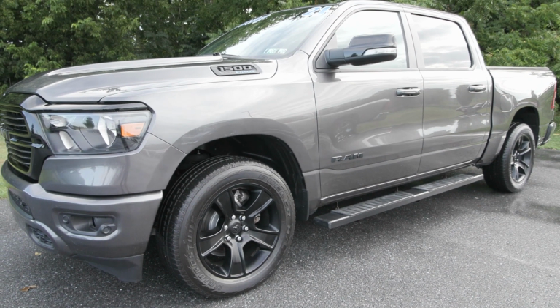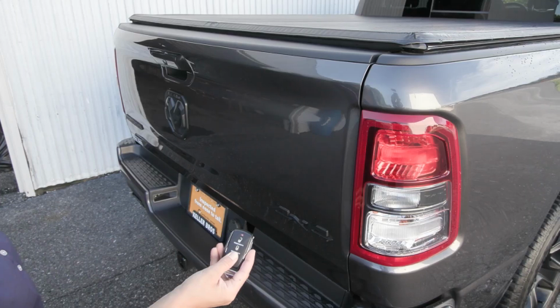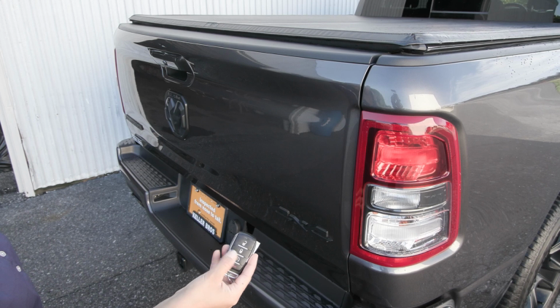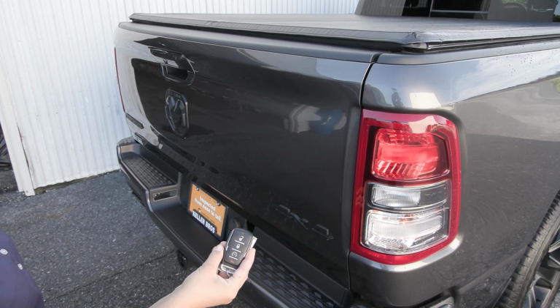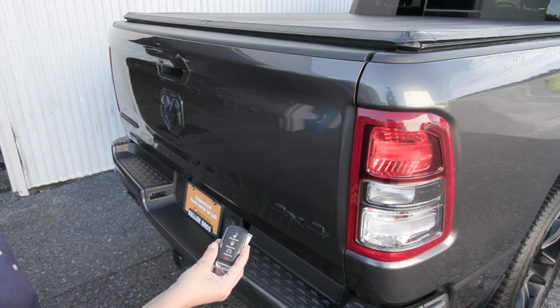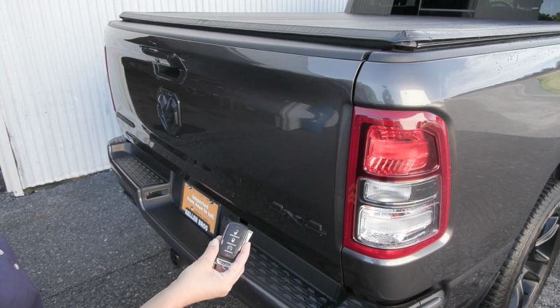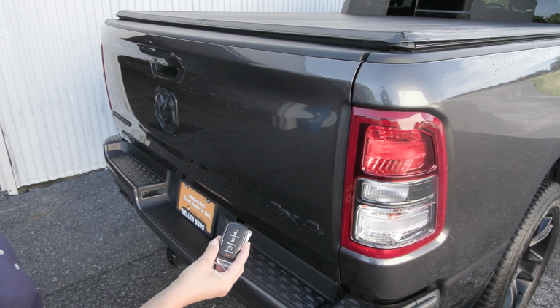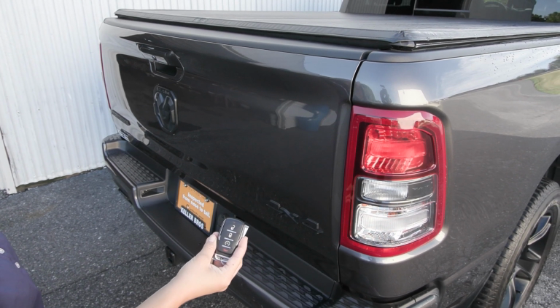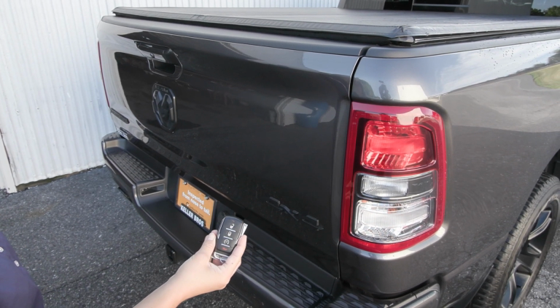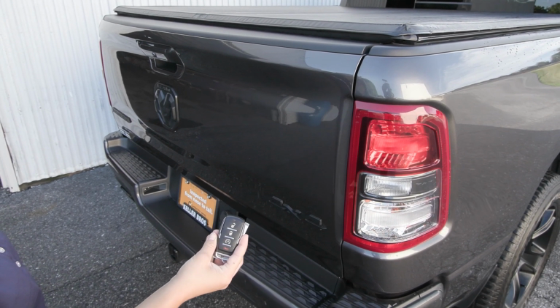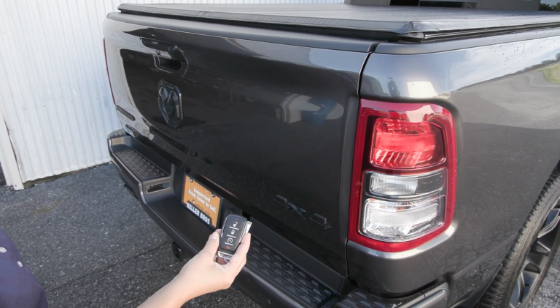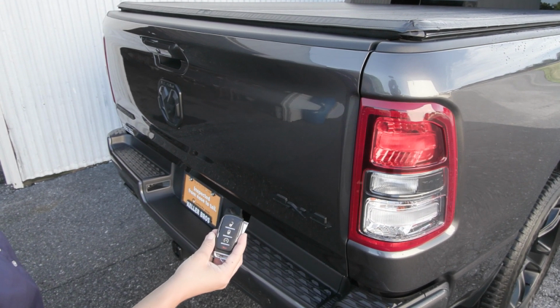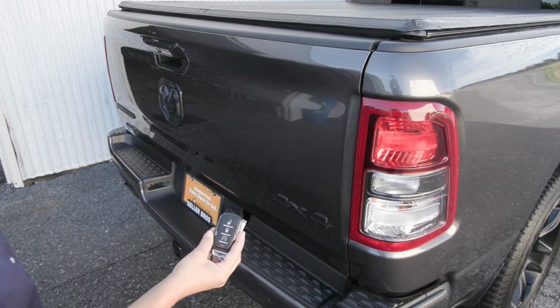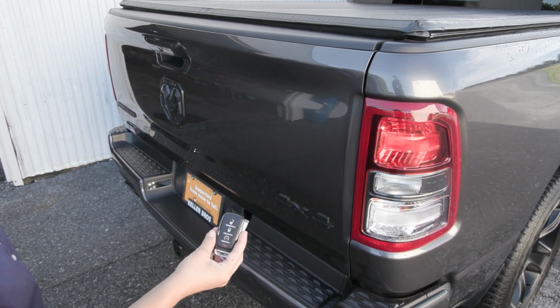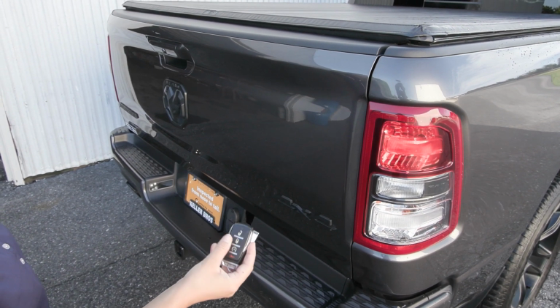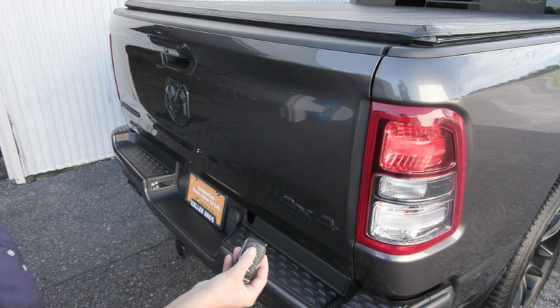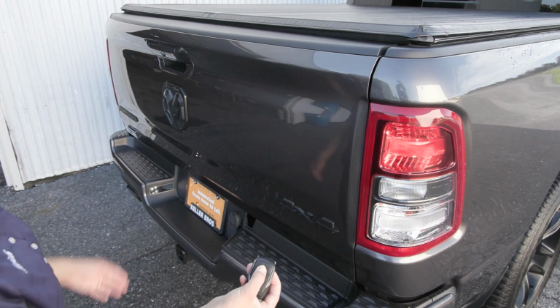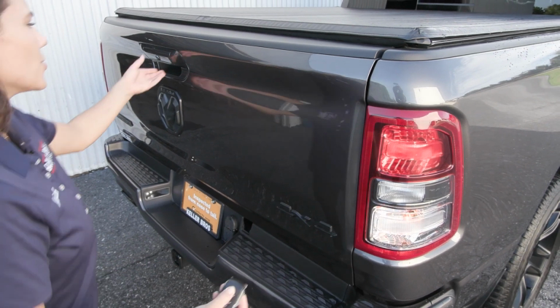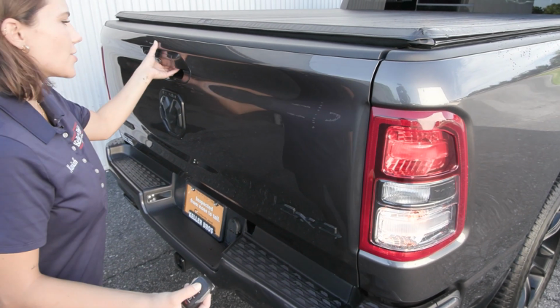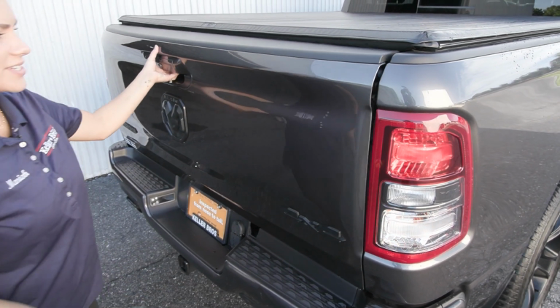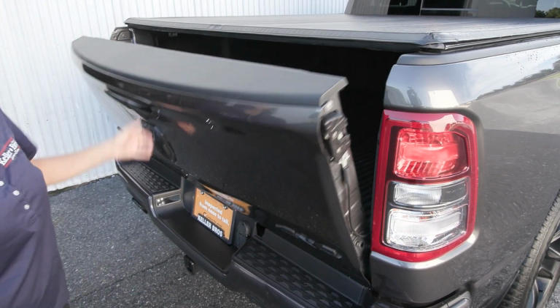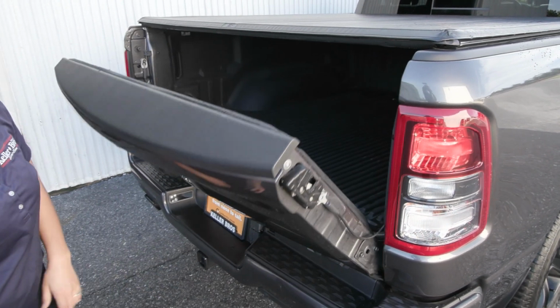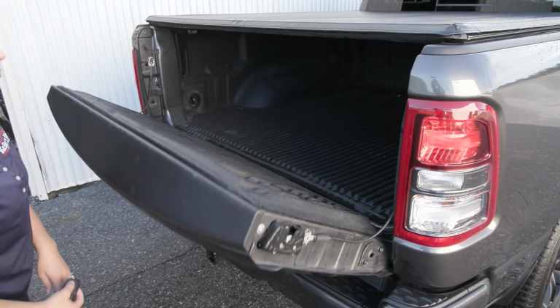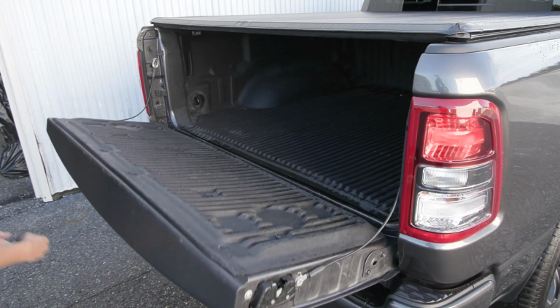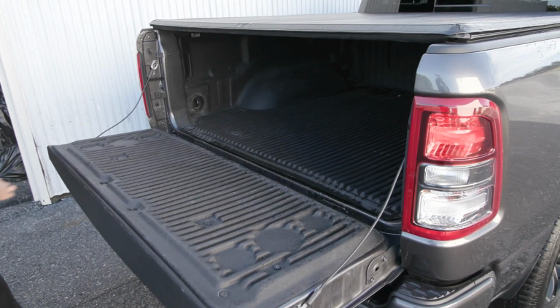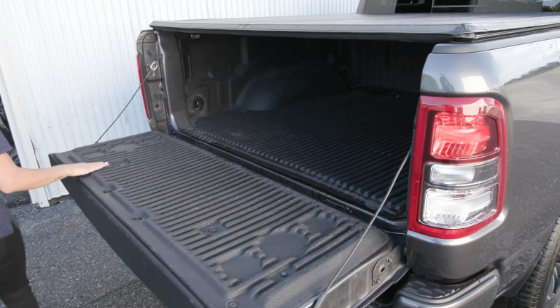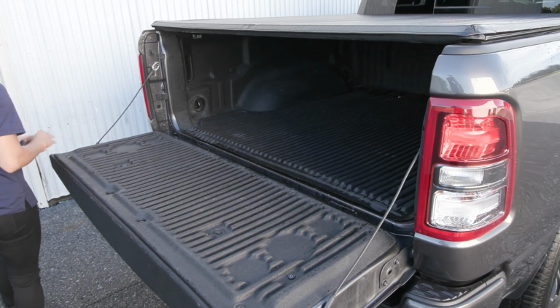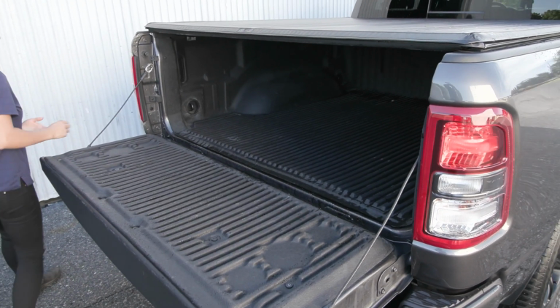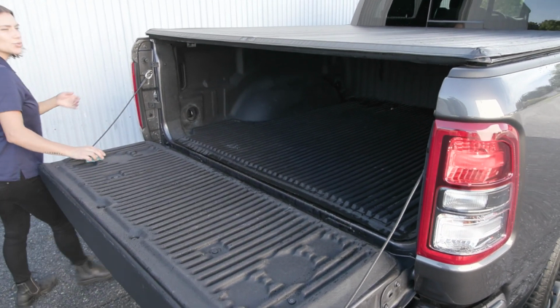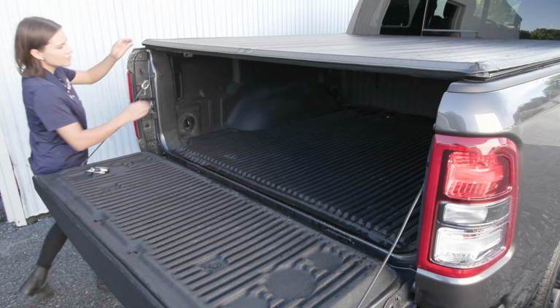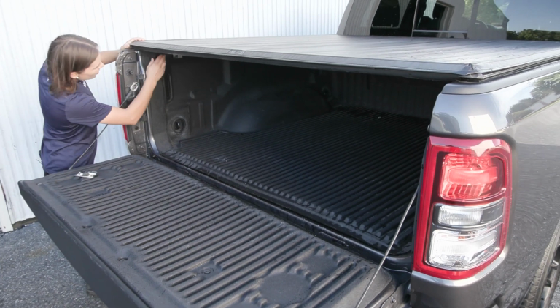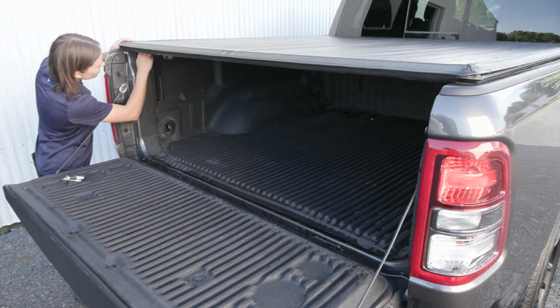This truck is equipped with a remote start system so you press that key fob twice and it'll start right up. You also have the dampened tailgate in the back along with the bed liner and the tonneau cover.